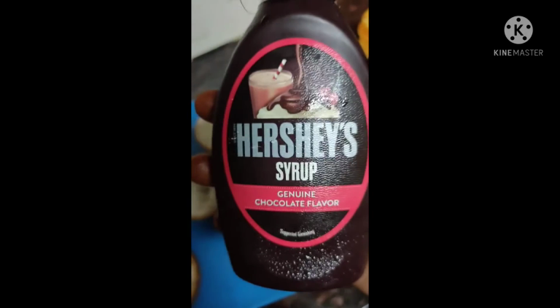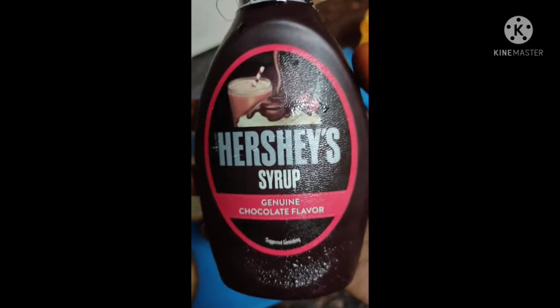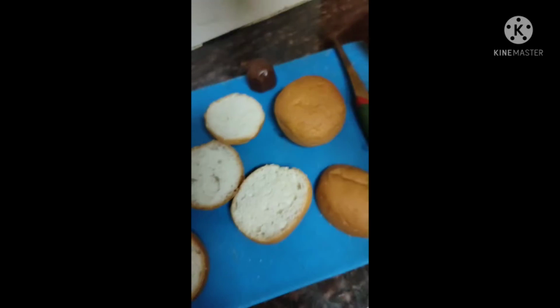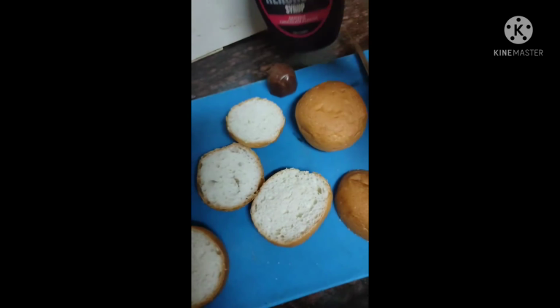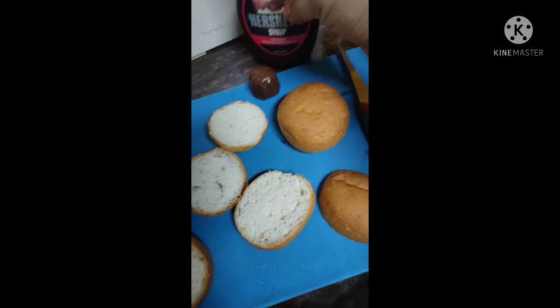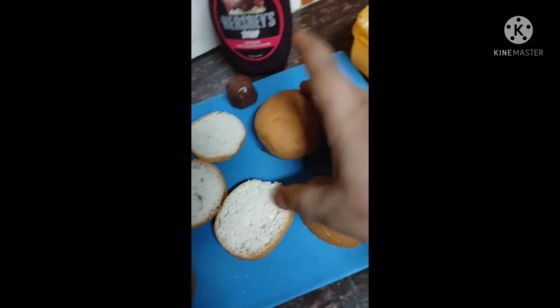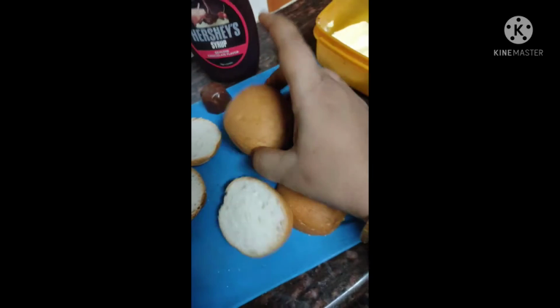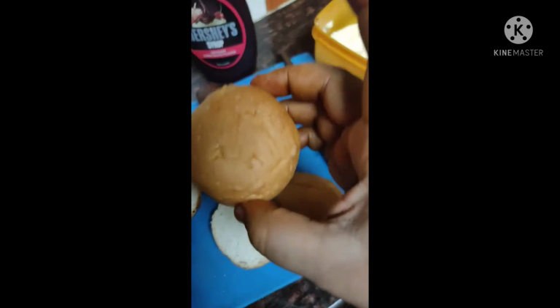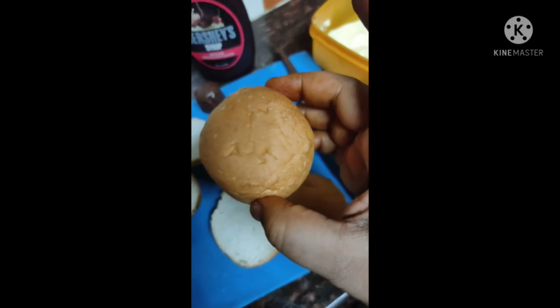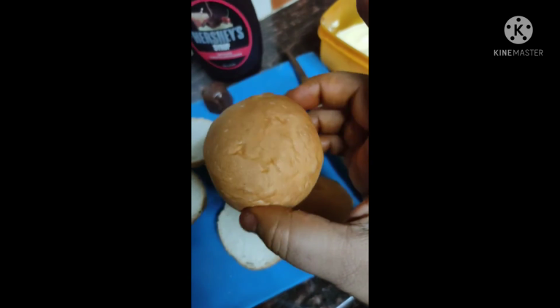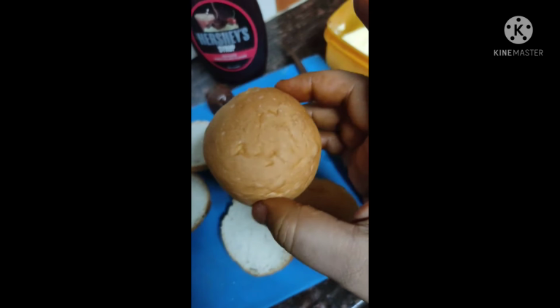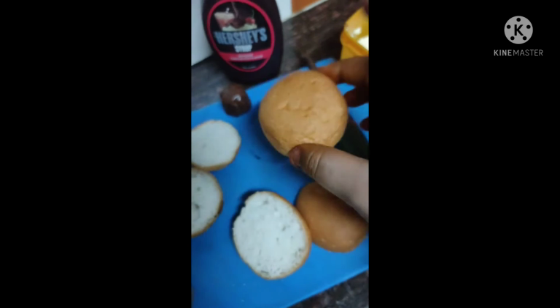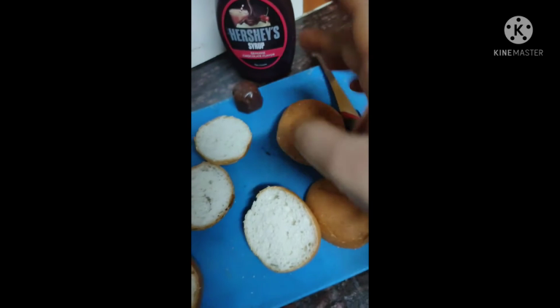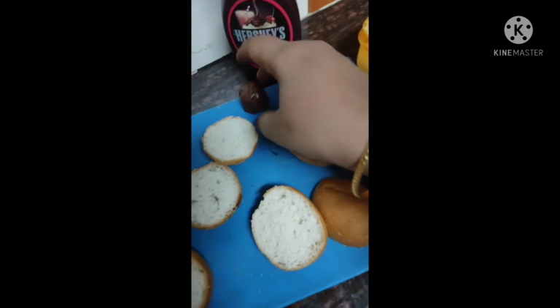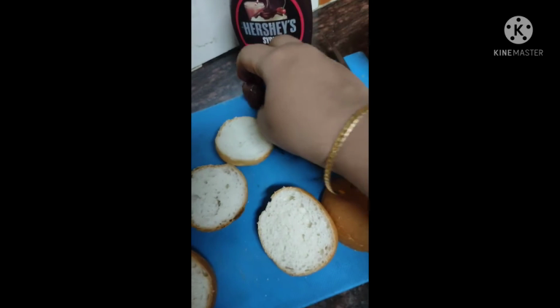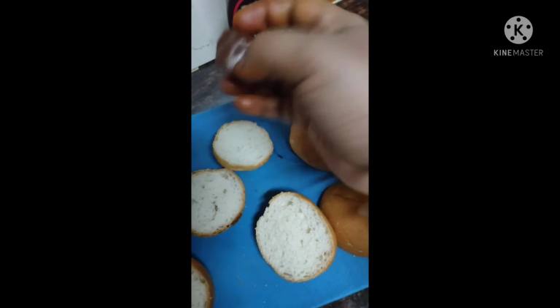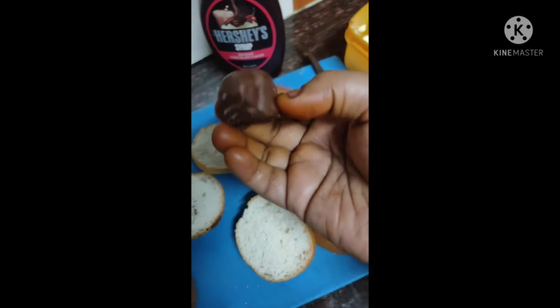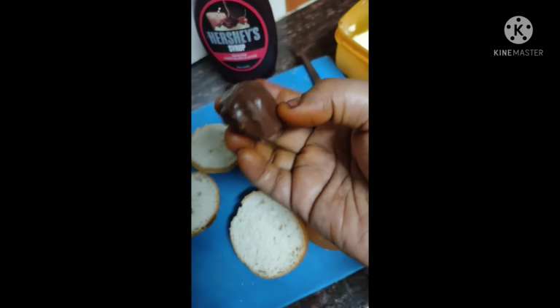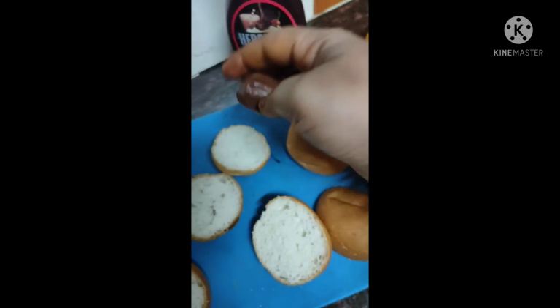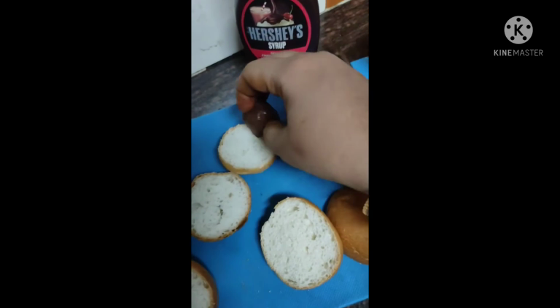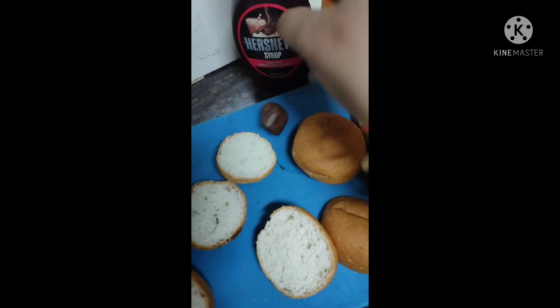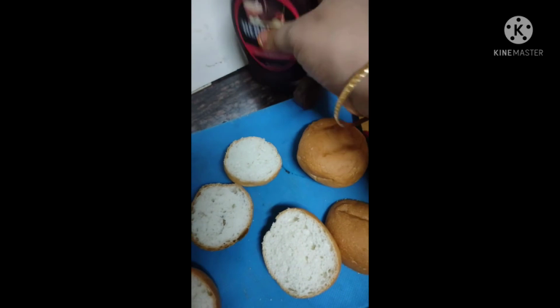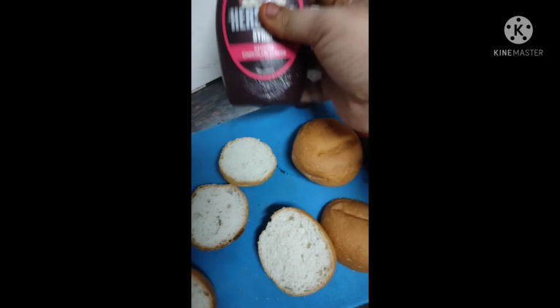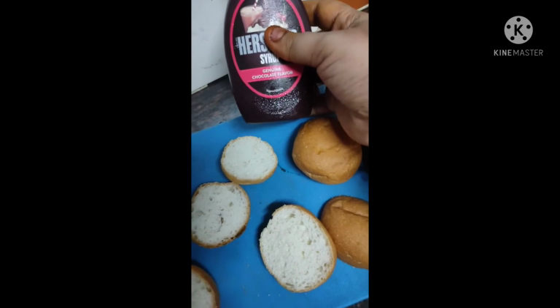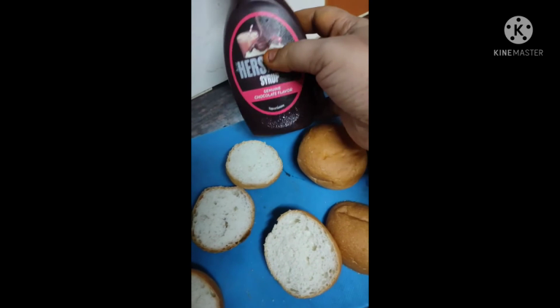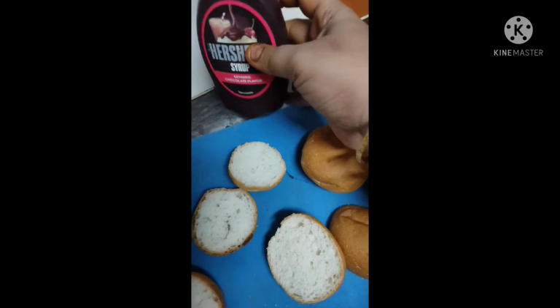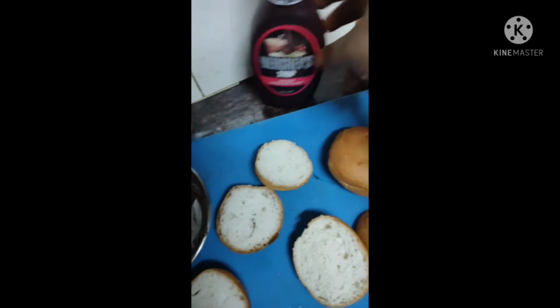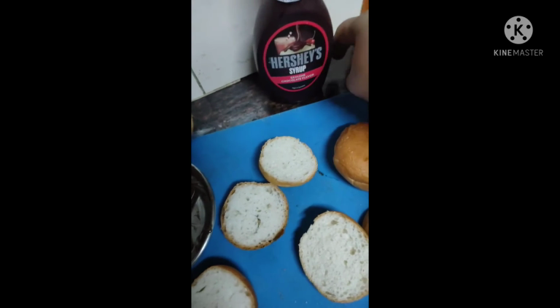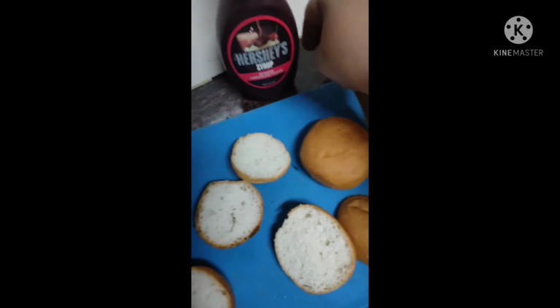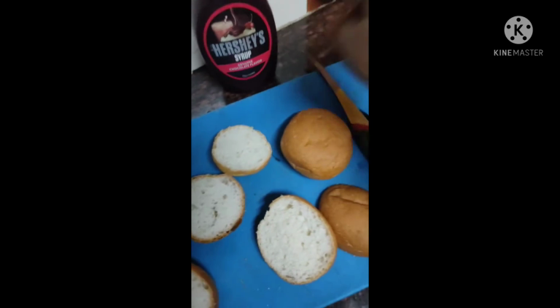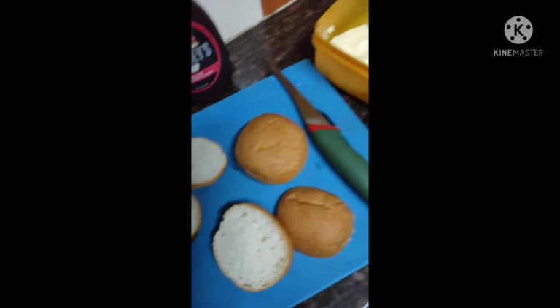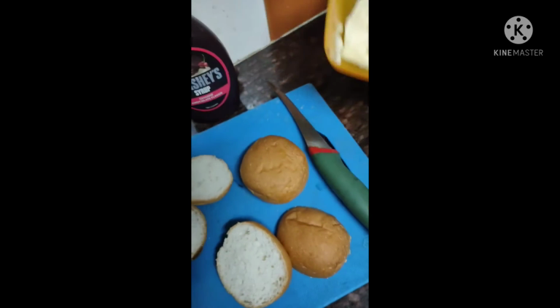I will pack it. After the first time, 4 minutes, 1 minute chocolate pour, 2 minutes, 1 cup of syrup, 1 cup of syrup, 1 cup of sugar.